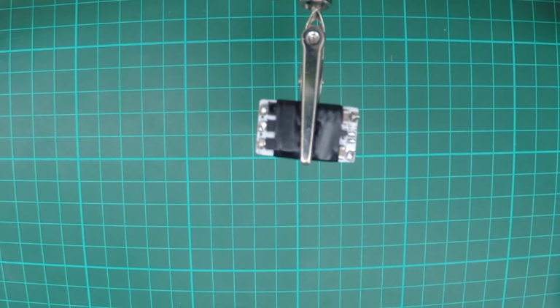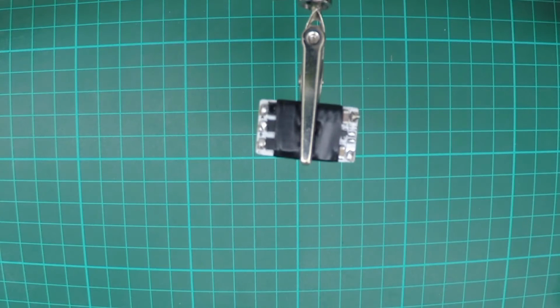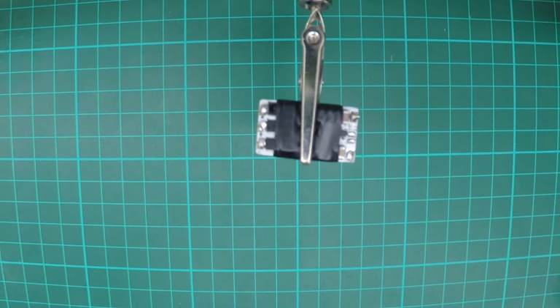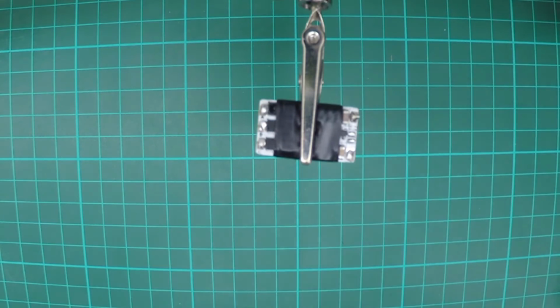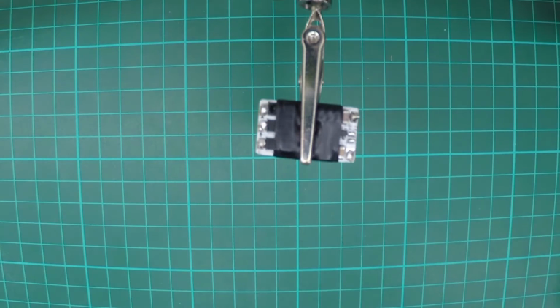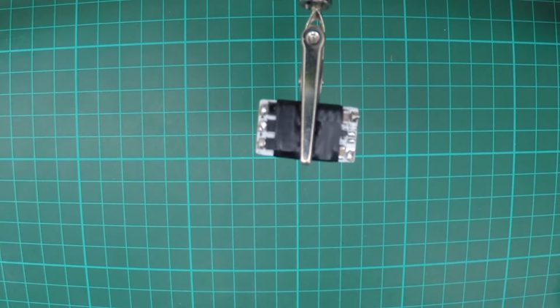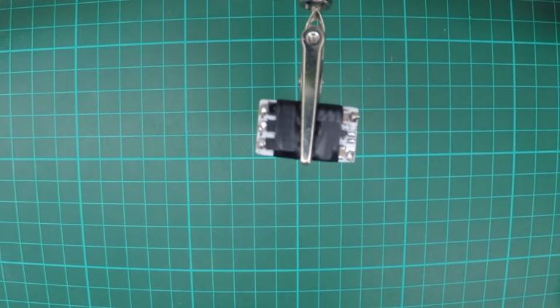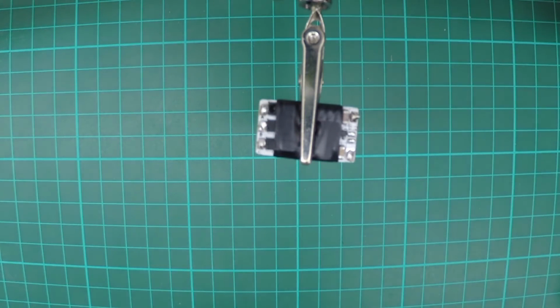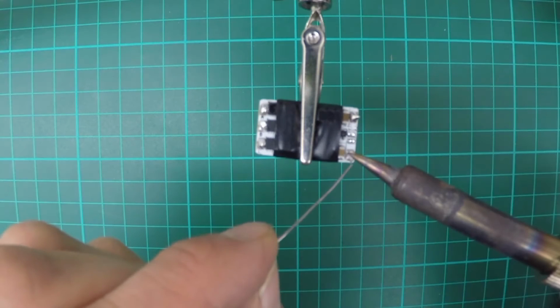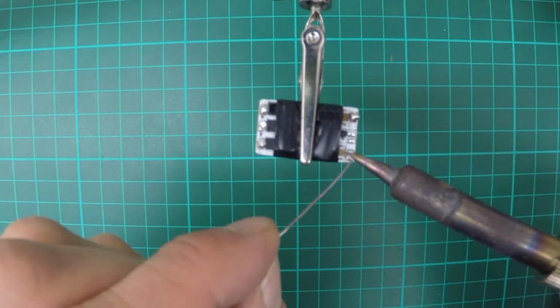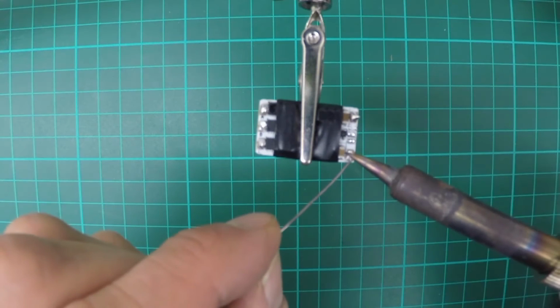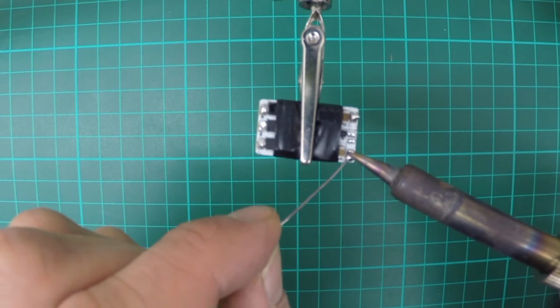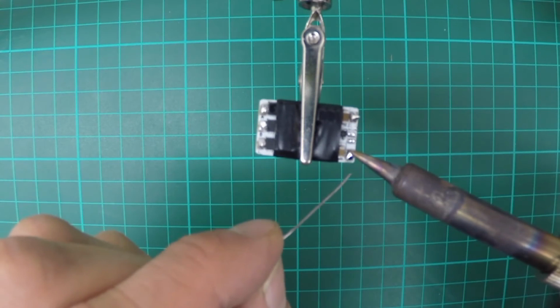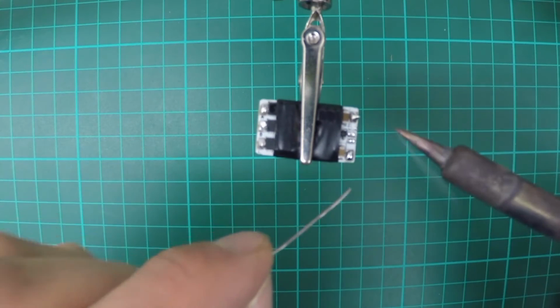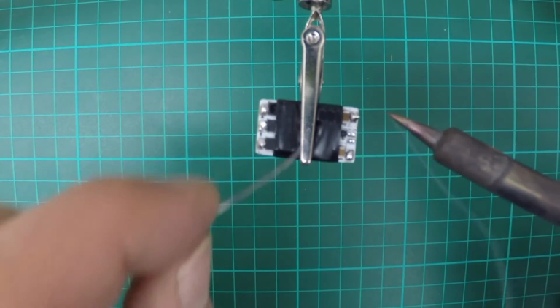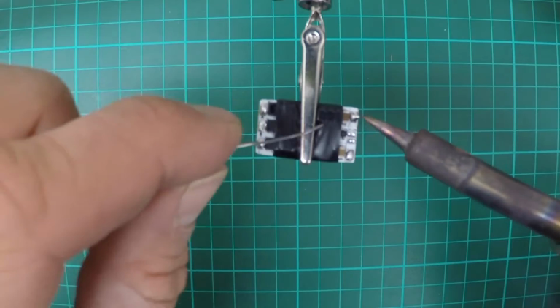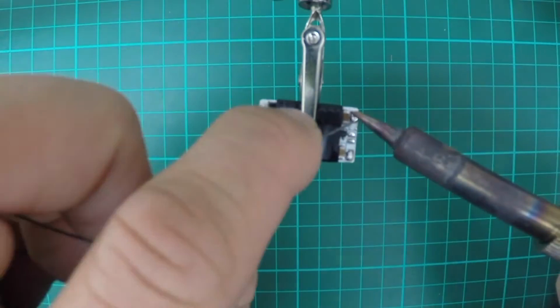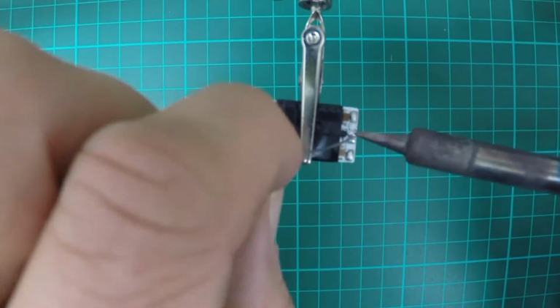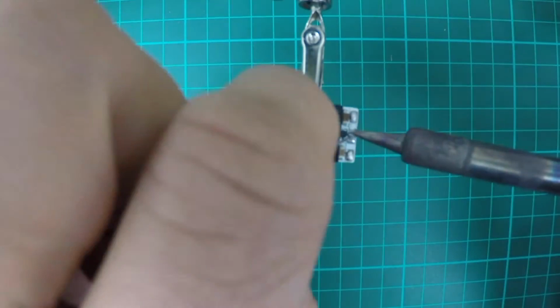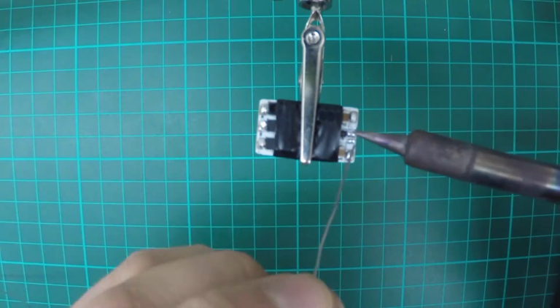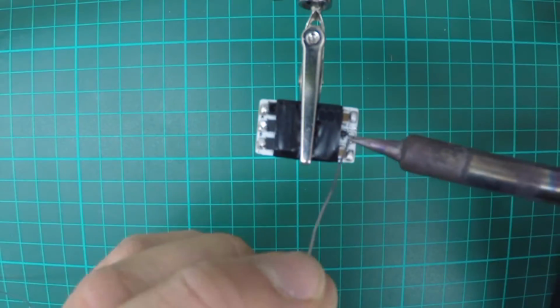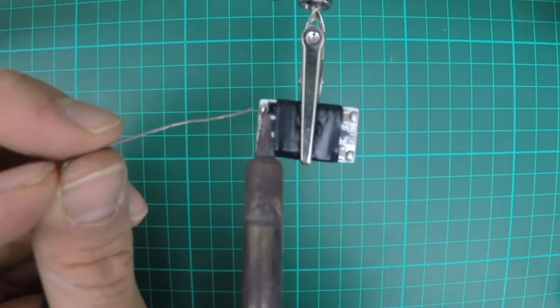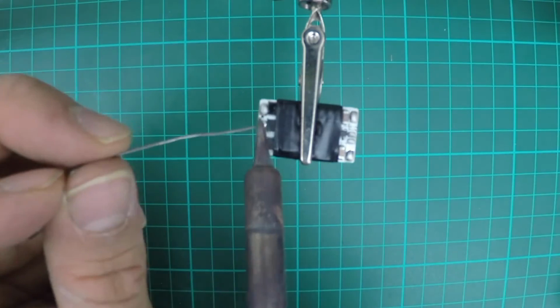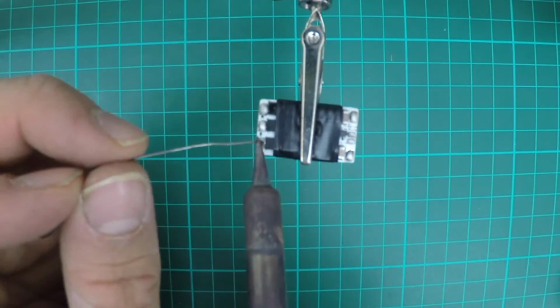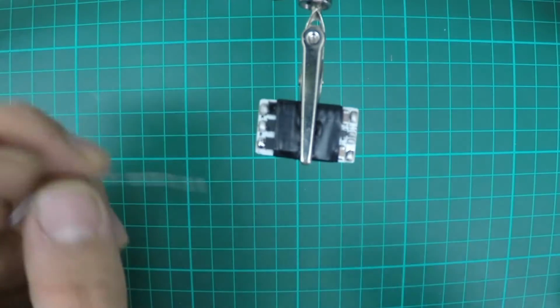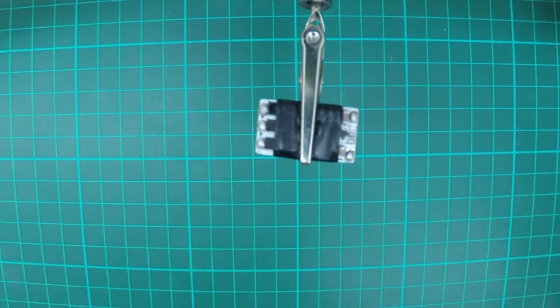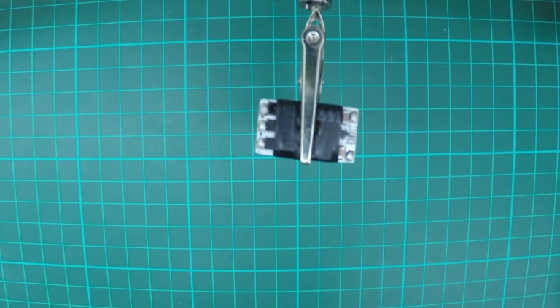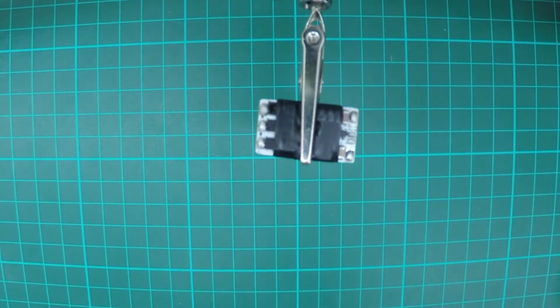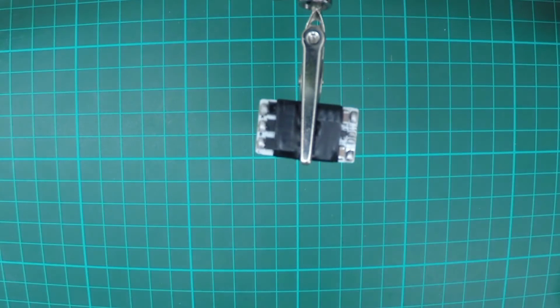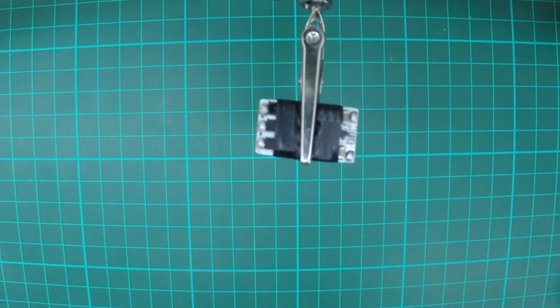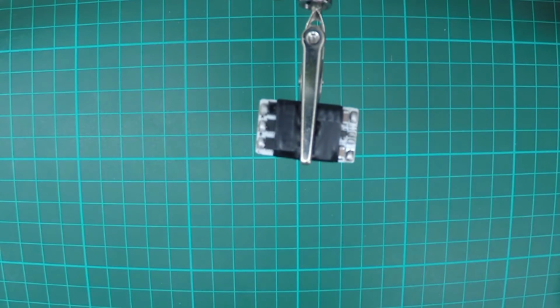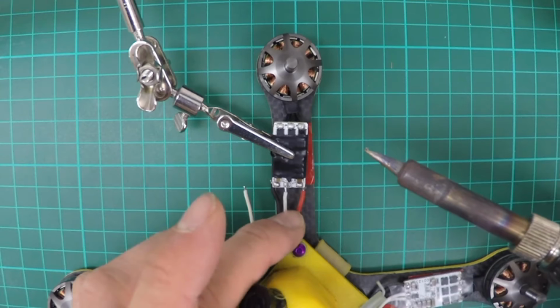Then remove the cables that come on the speed controller. Retin all of the joints — make them look nice and shiny.